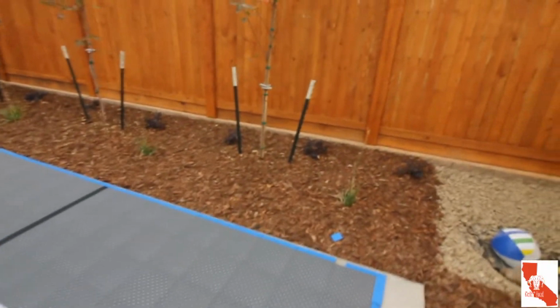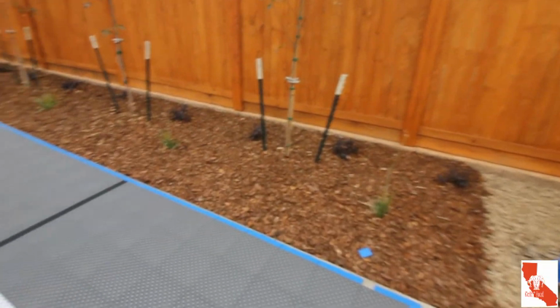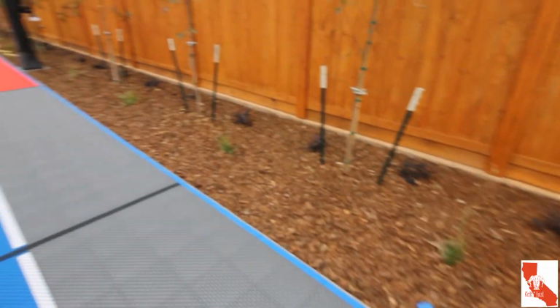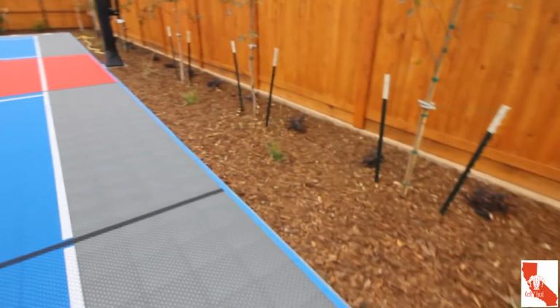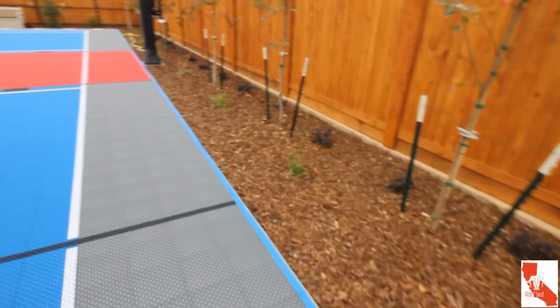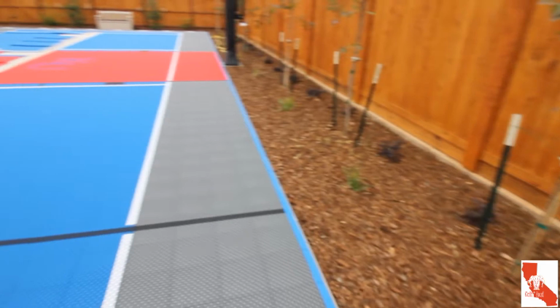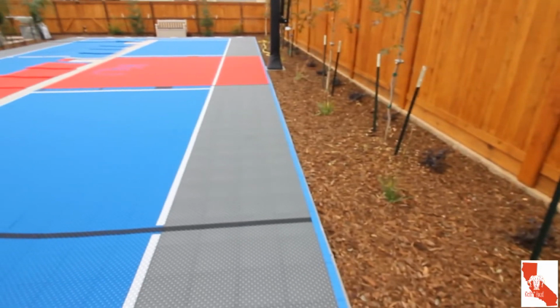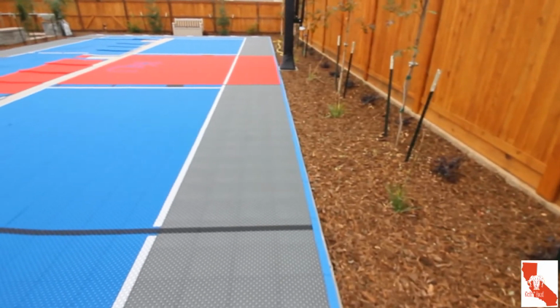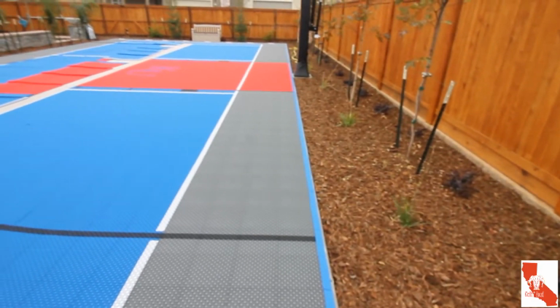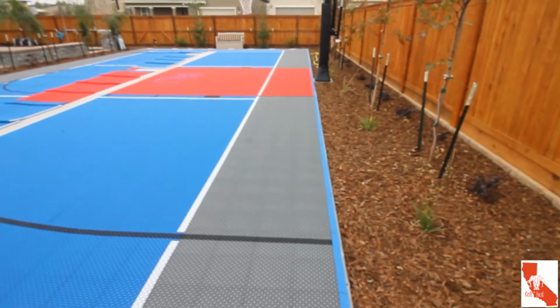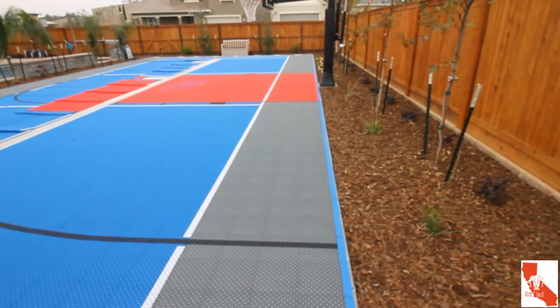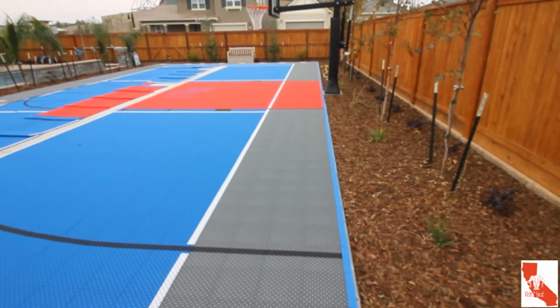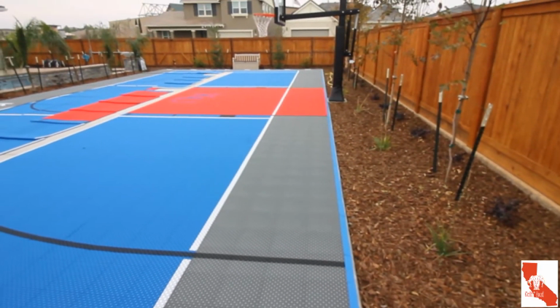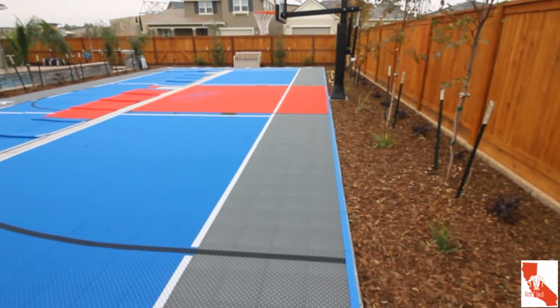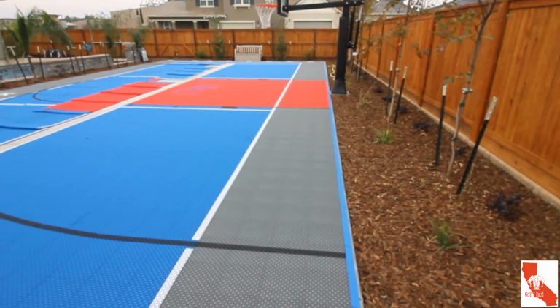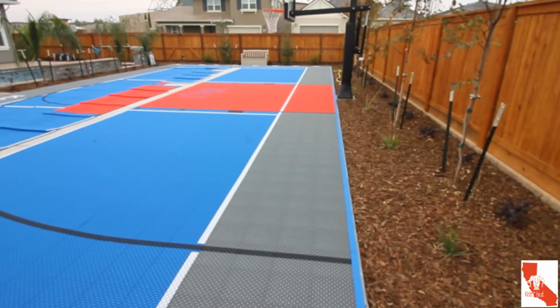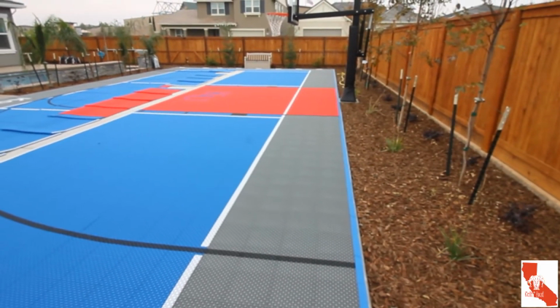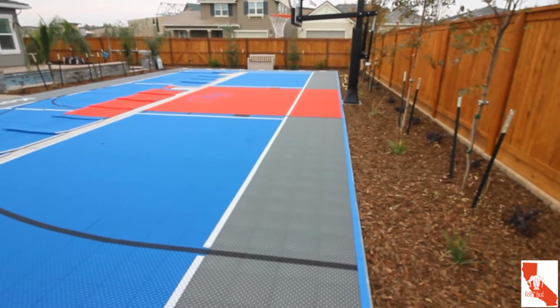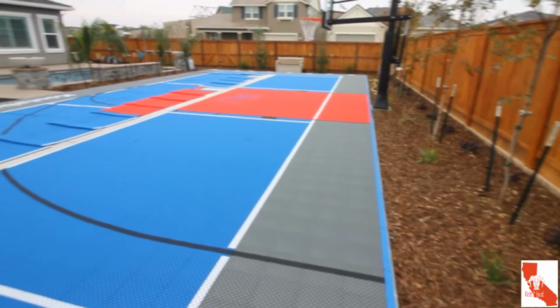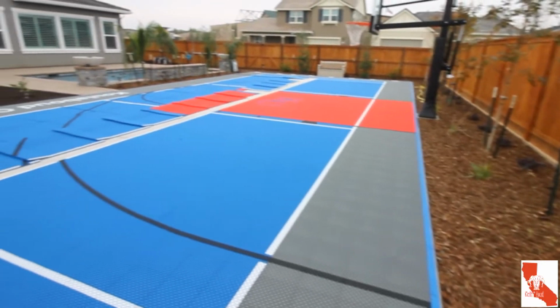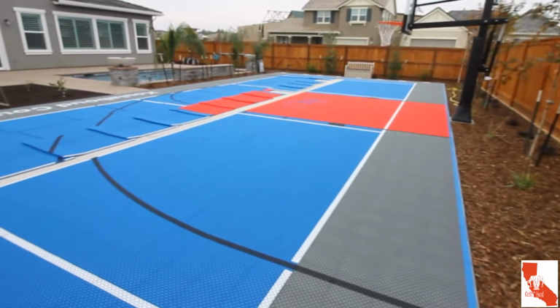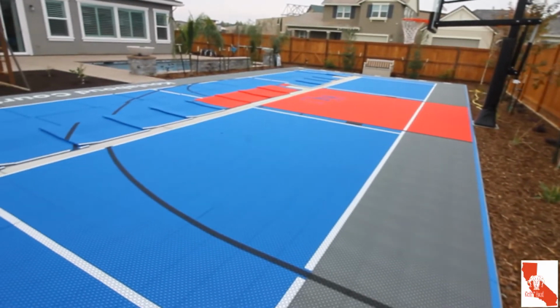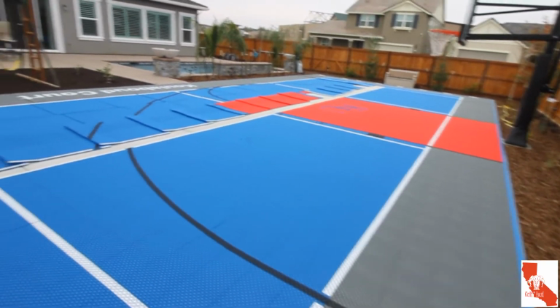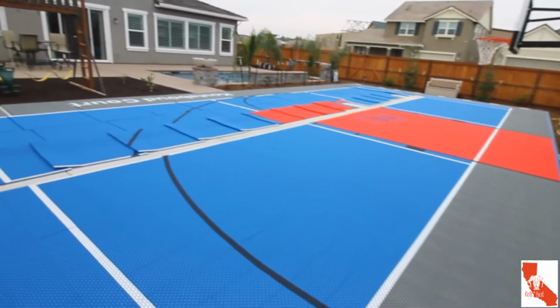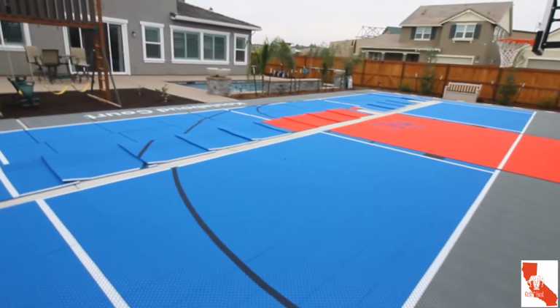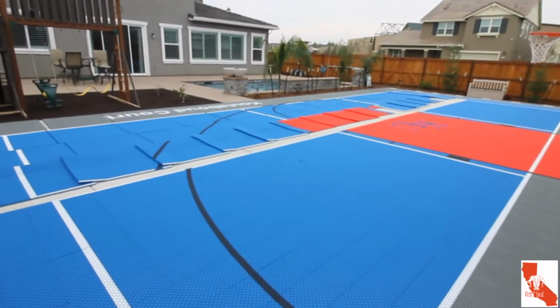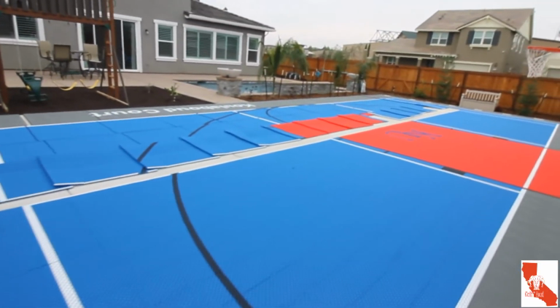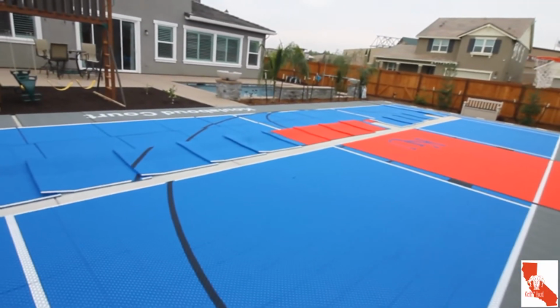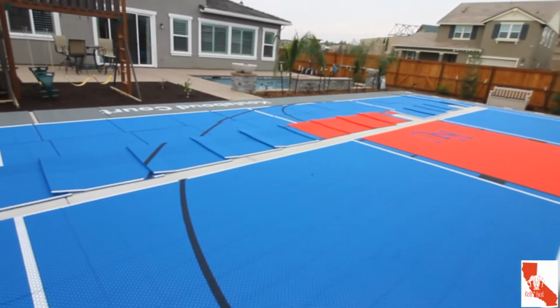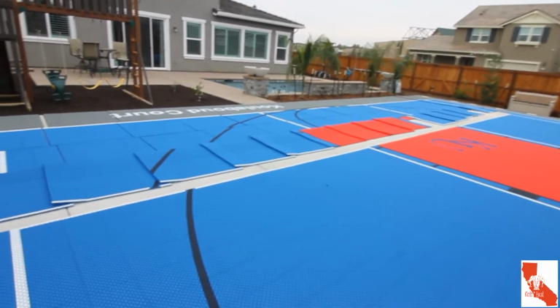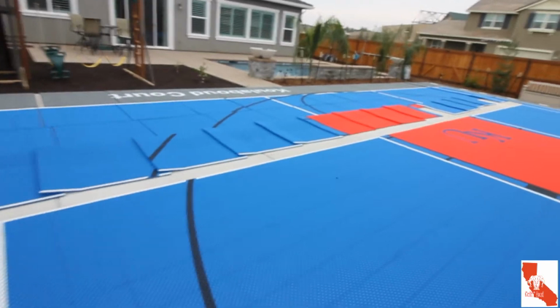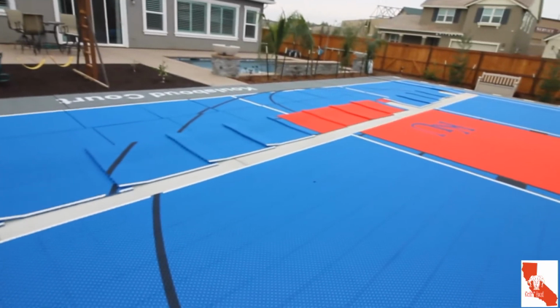I just need to finish up that border there, and as you can see on the right side, everything is pretty straight along the edge. Now I just have to finish the other half.